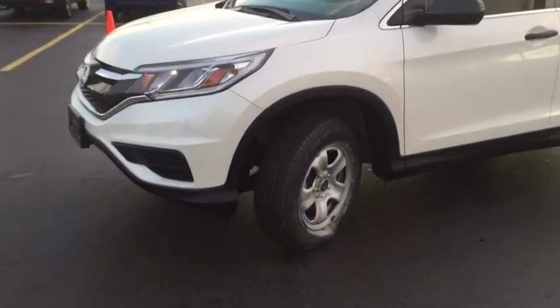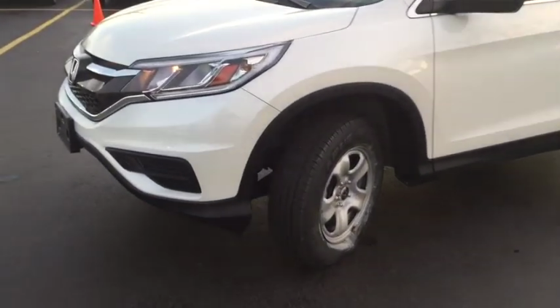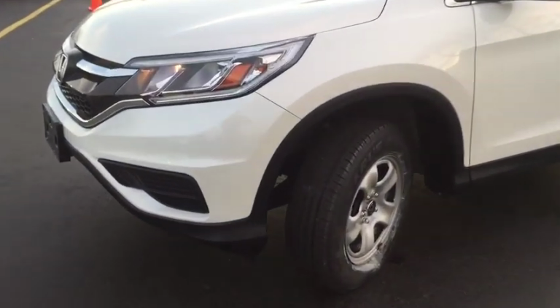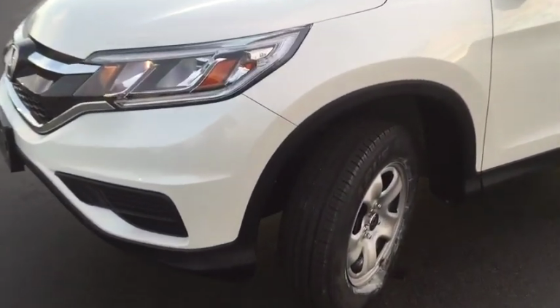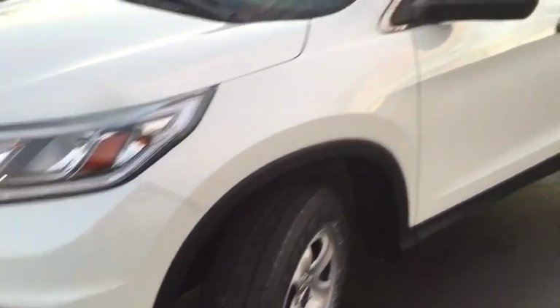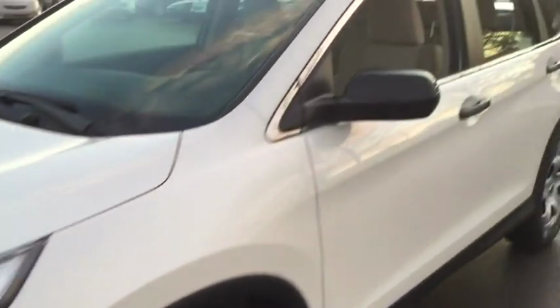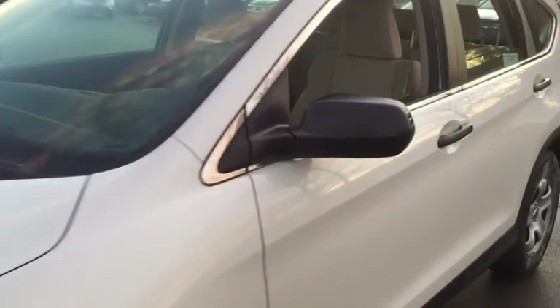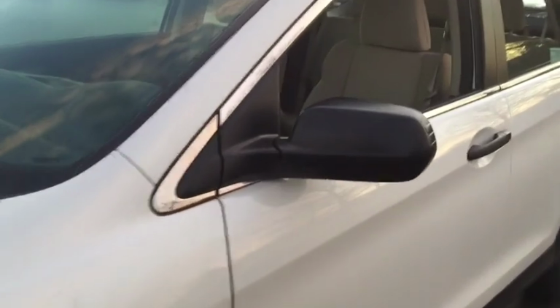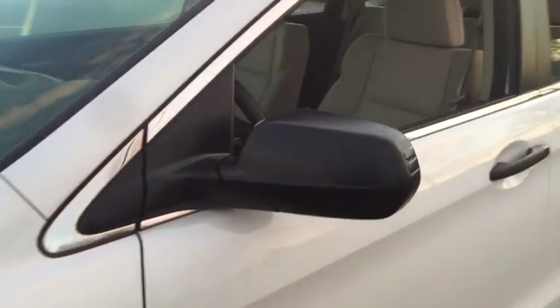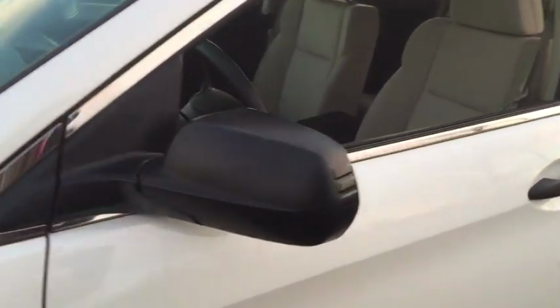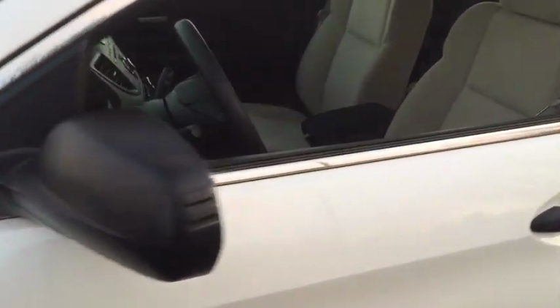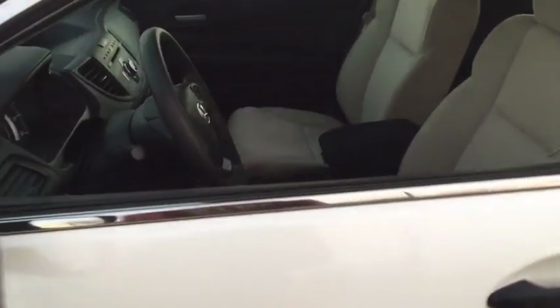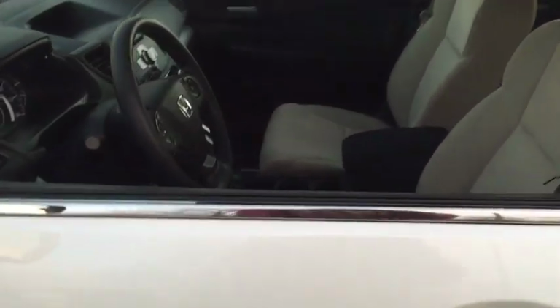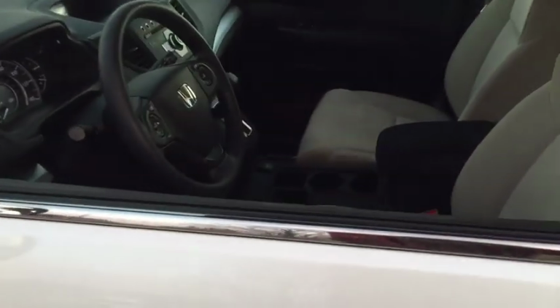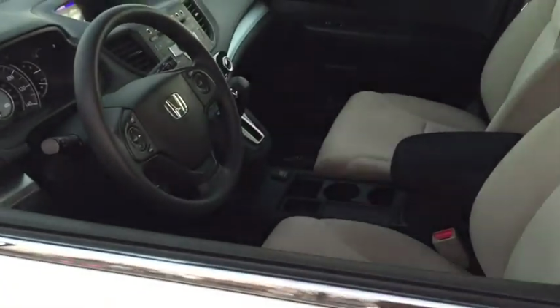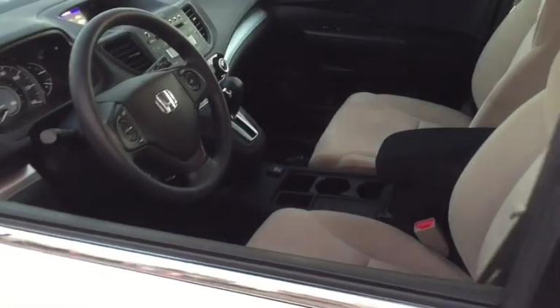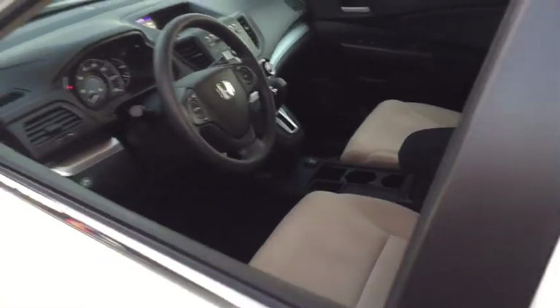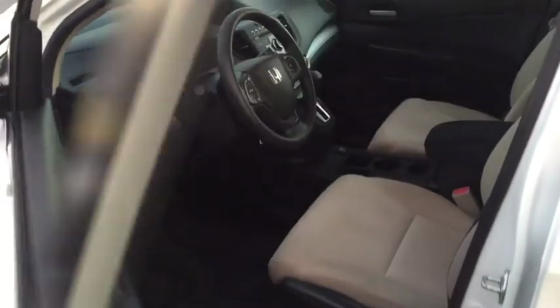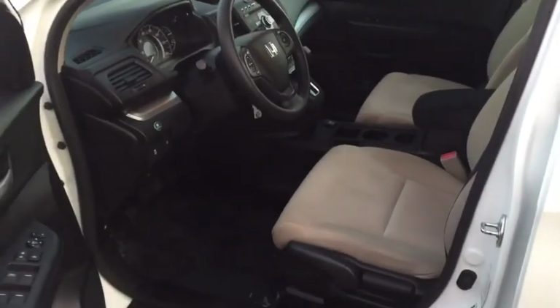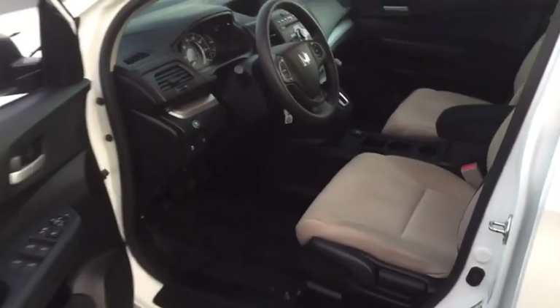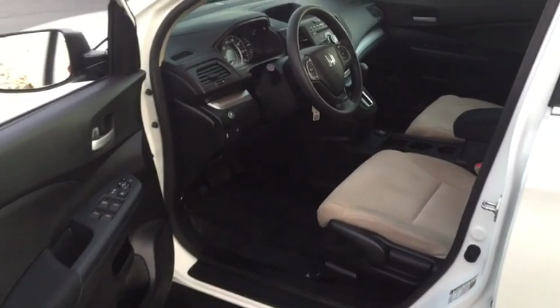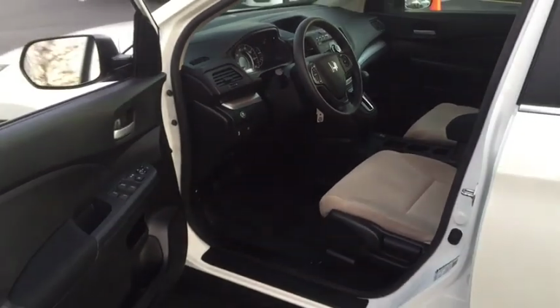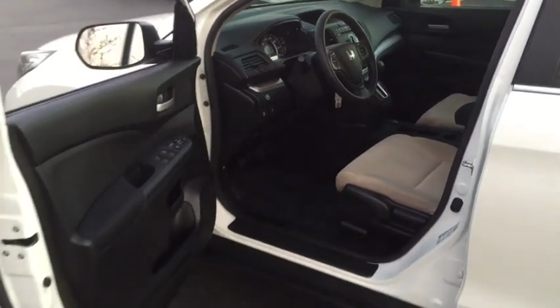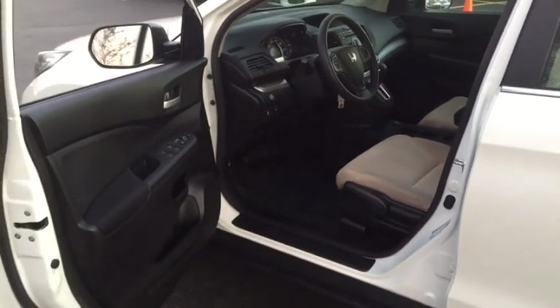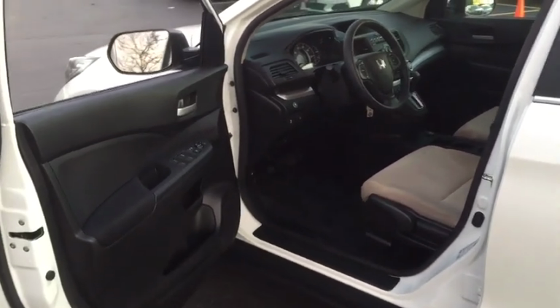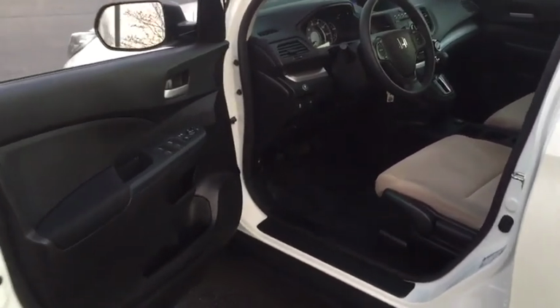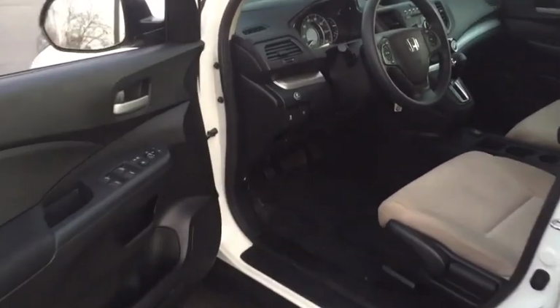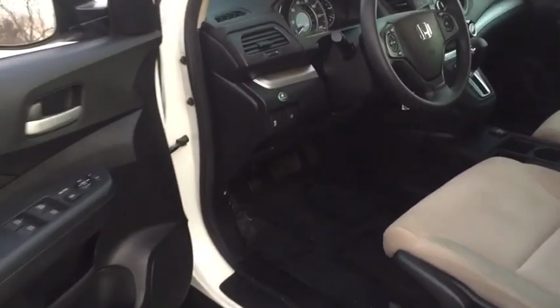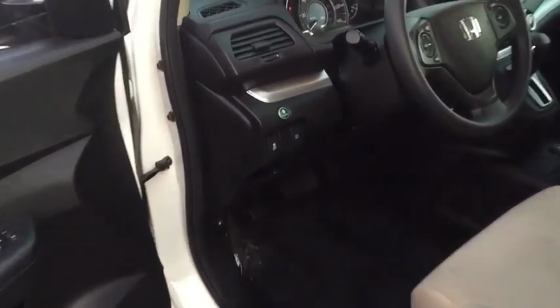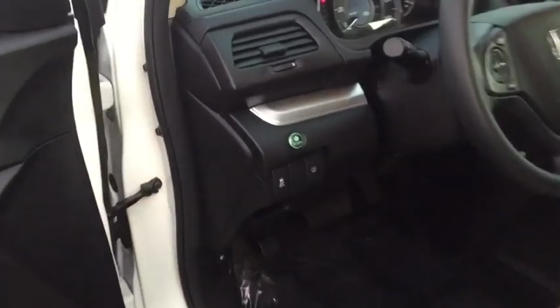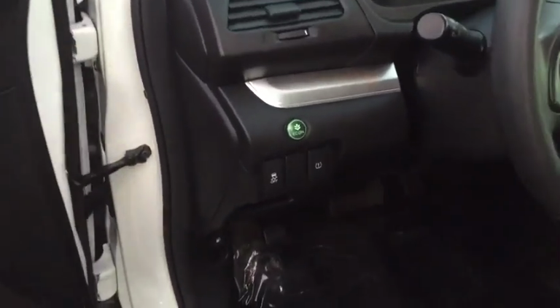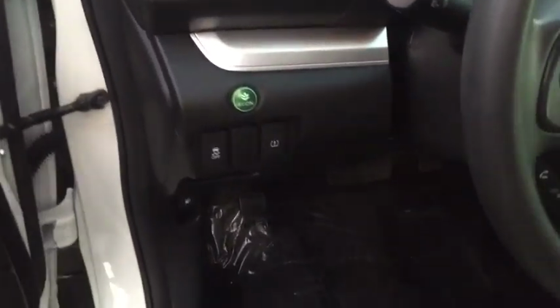Steering wheel audio controls, backup camera, all-wheel drive, traction control, Bluetooth, dual airbags, power steering, four-wheel disc brakes, compass, electronic stability control, CD player.